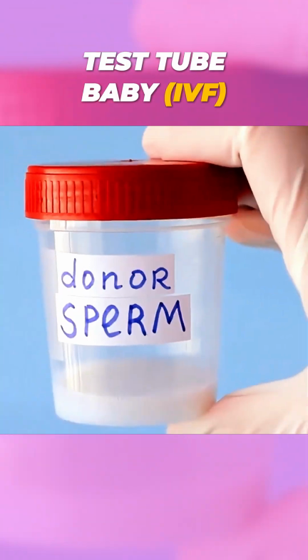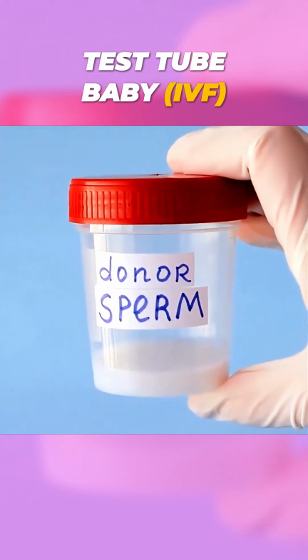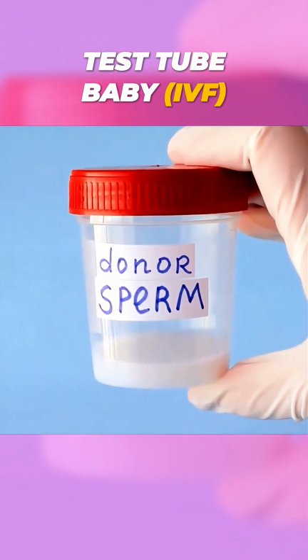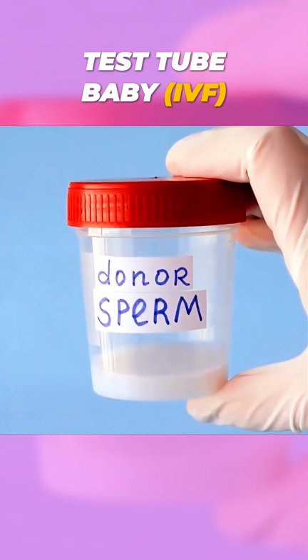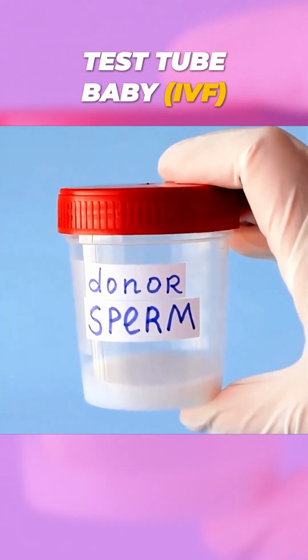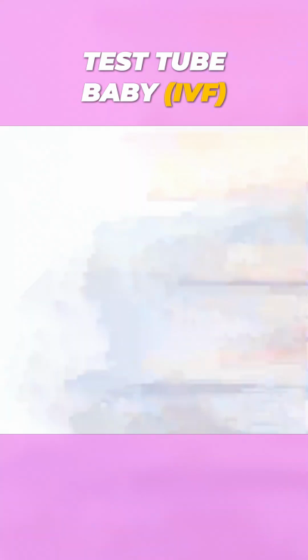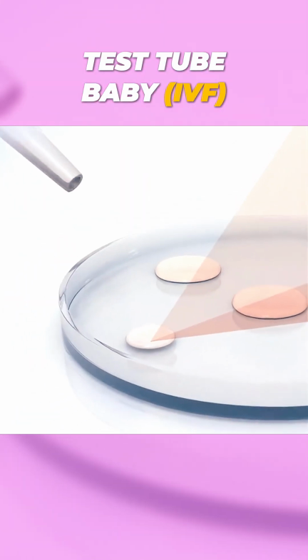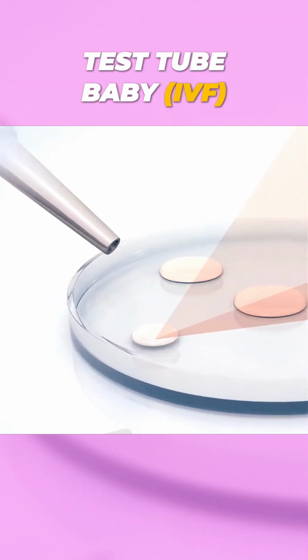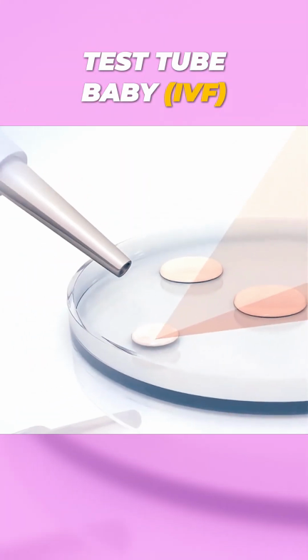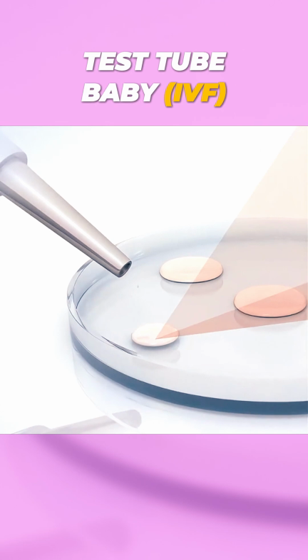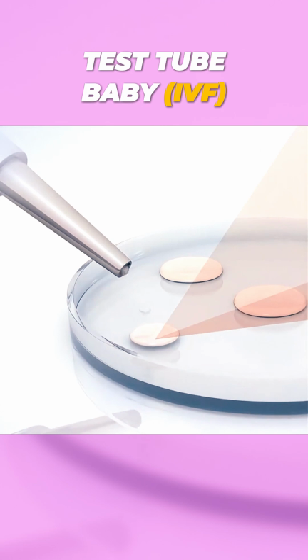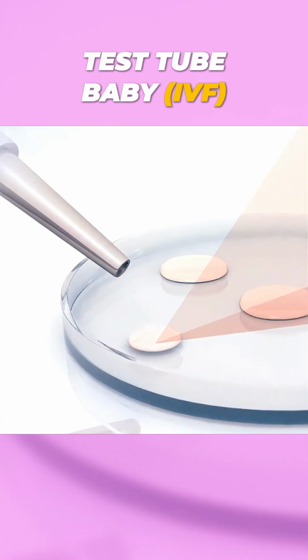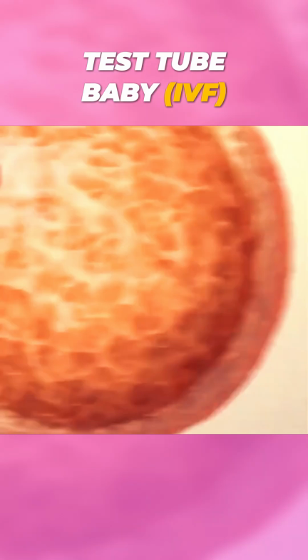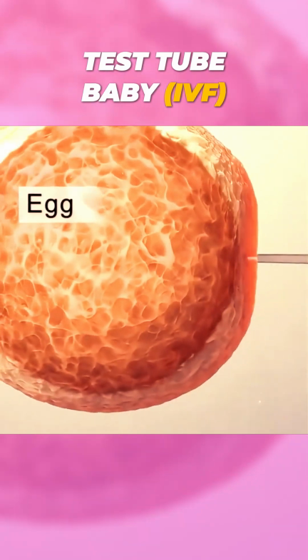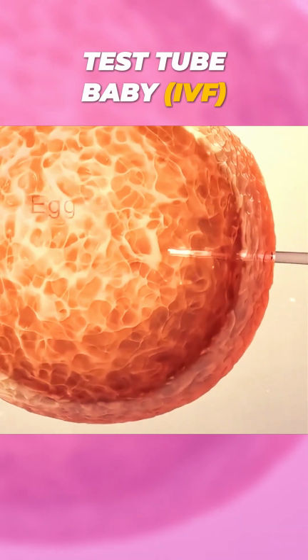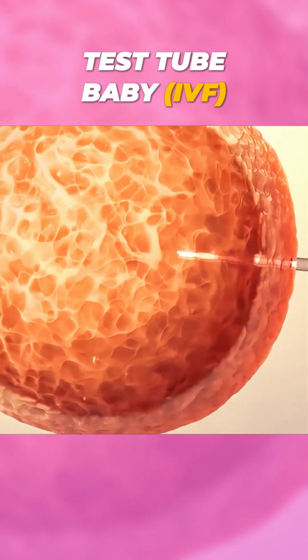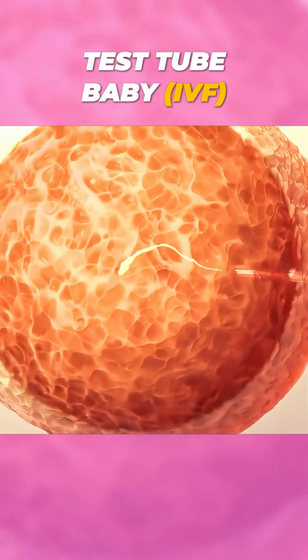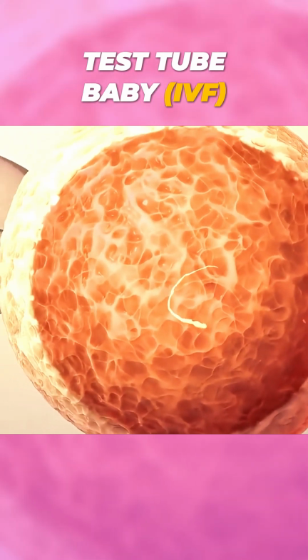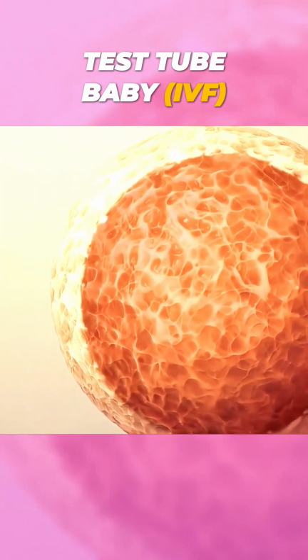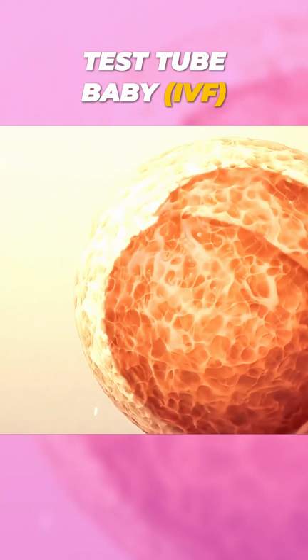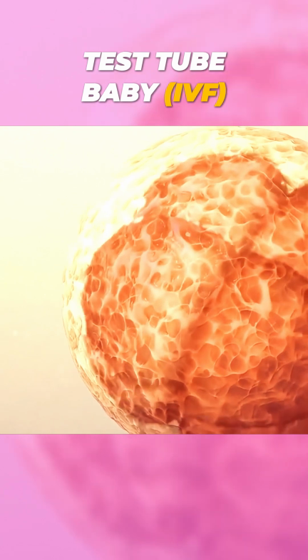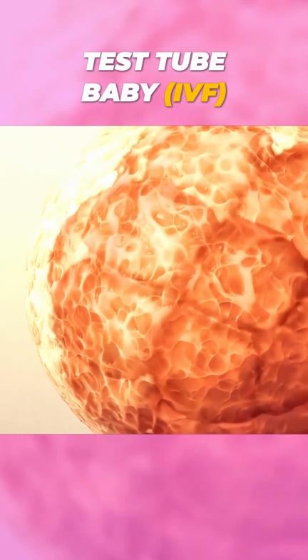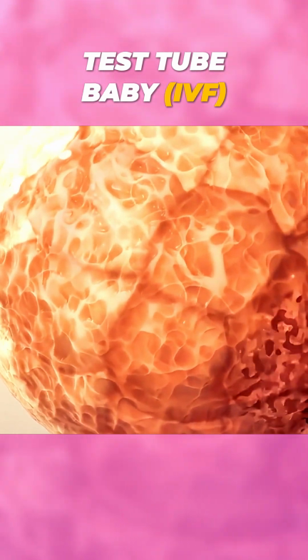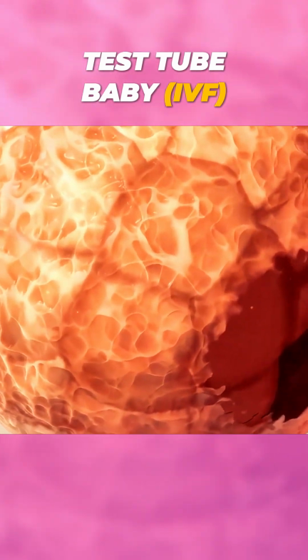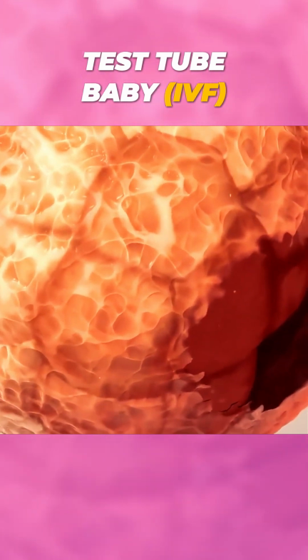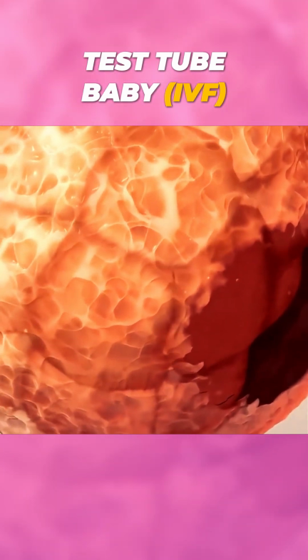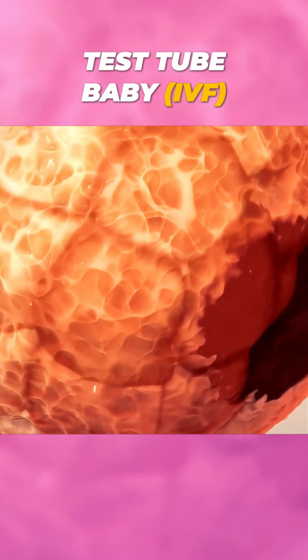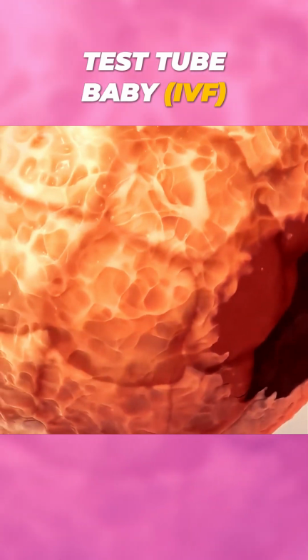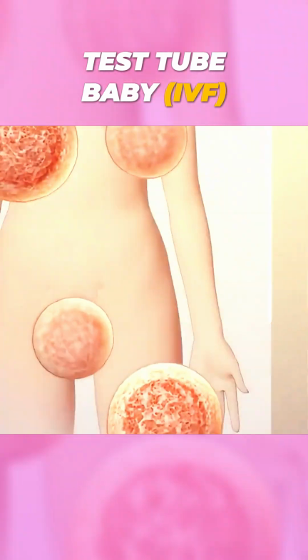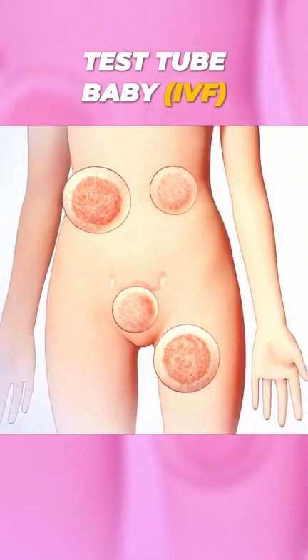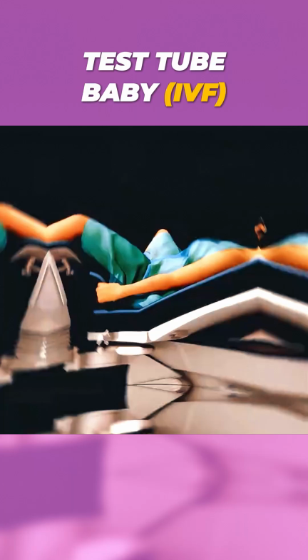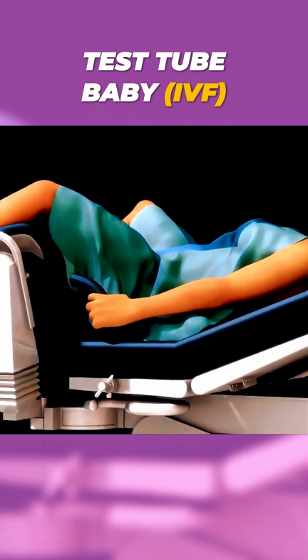Meanwhile, a sperm sample is collected, and in a lab, the eggs and sperm are combined to create embryos. These embryos grow for a few days under careful monitoring, and the healthiest one is selected for transfer.